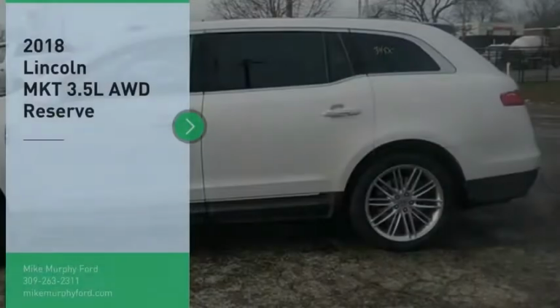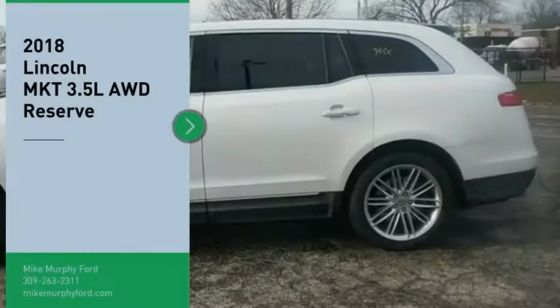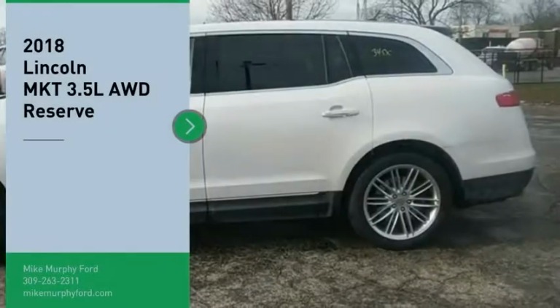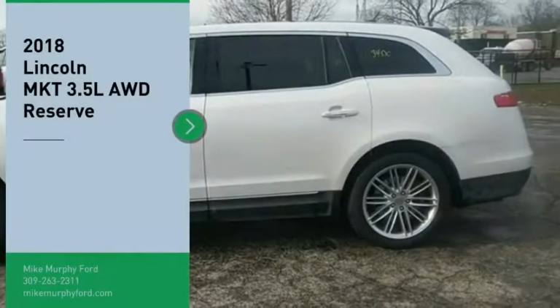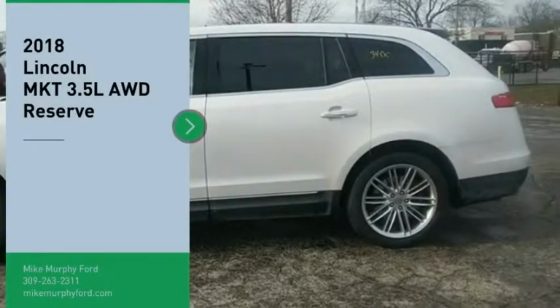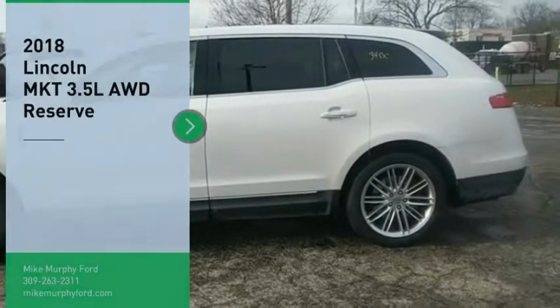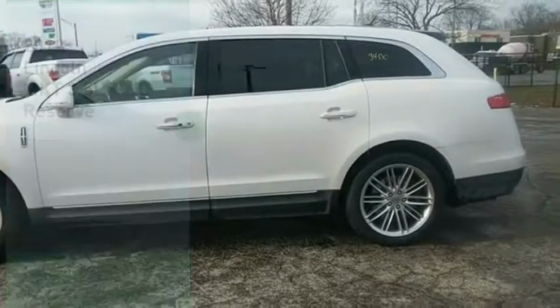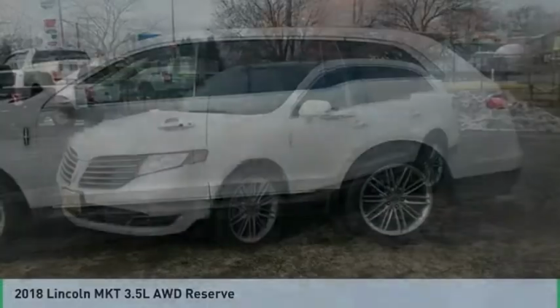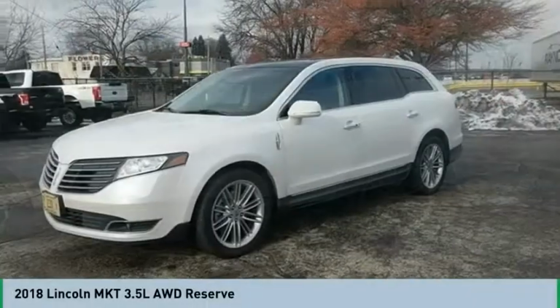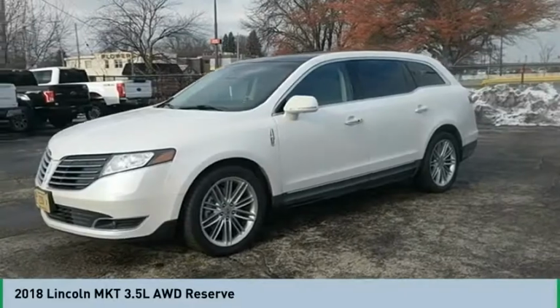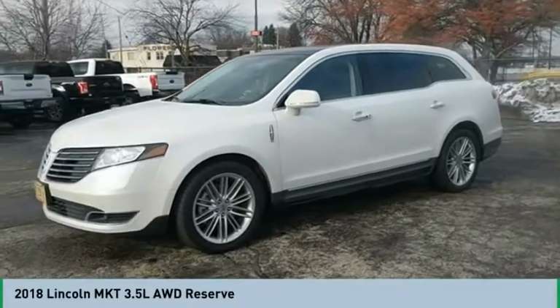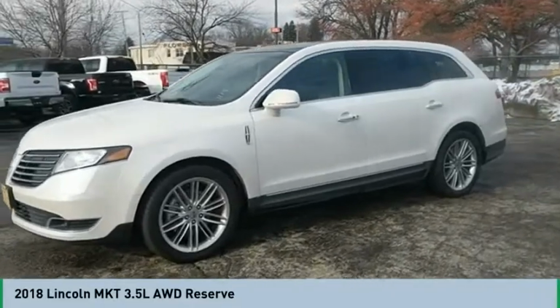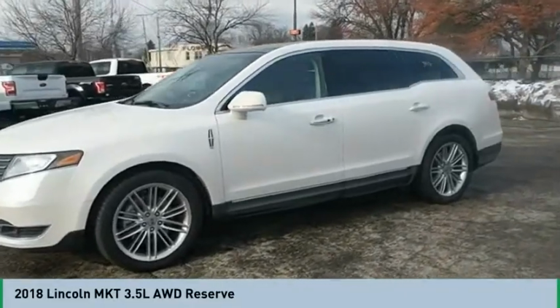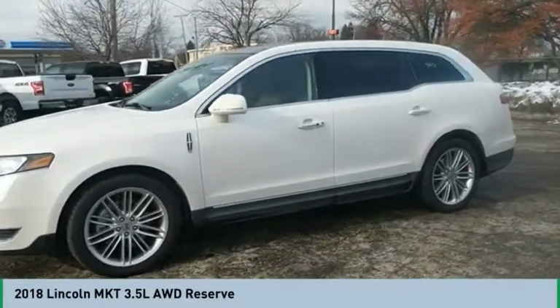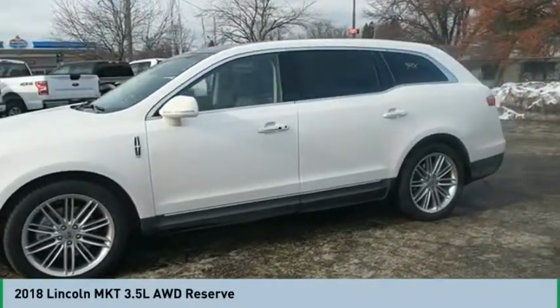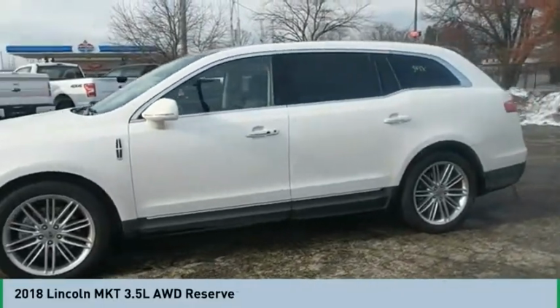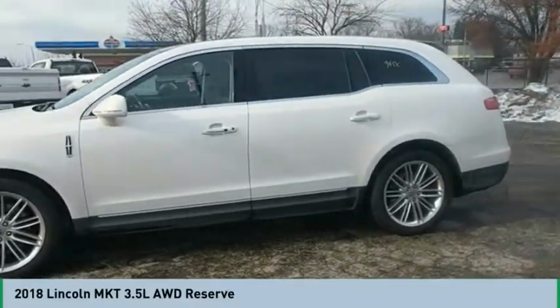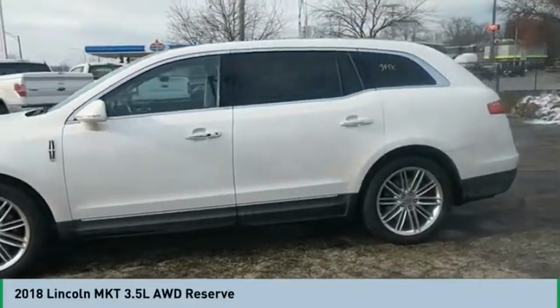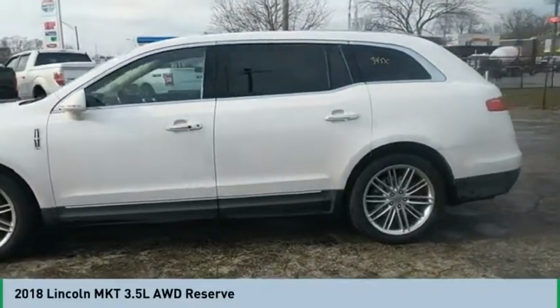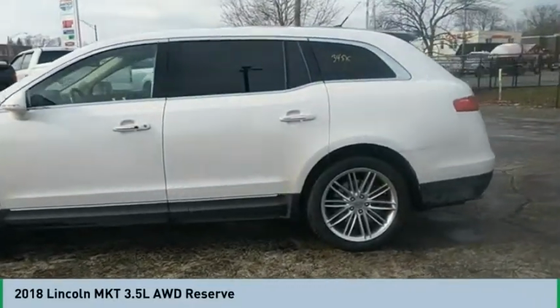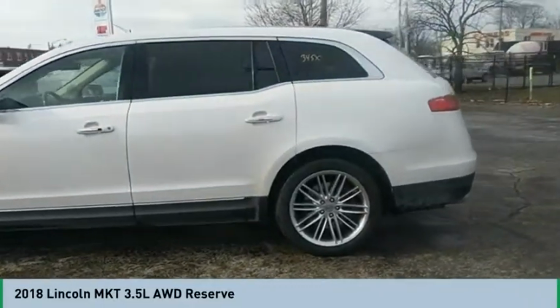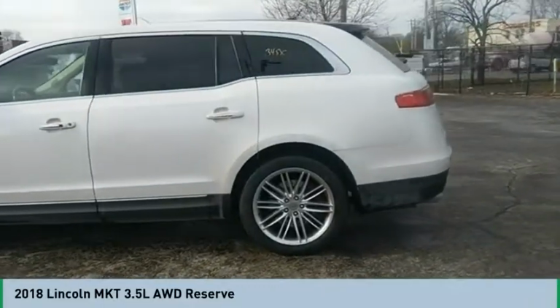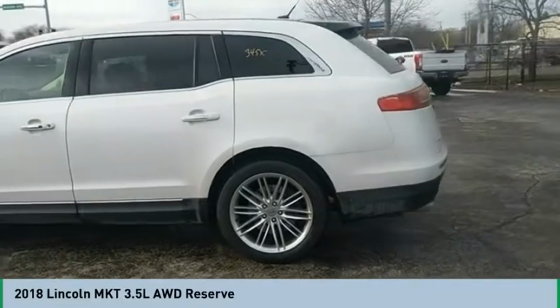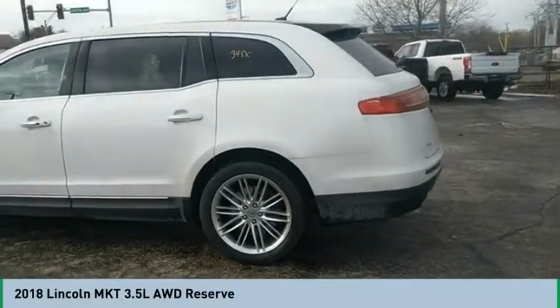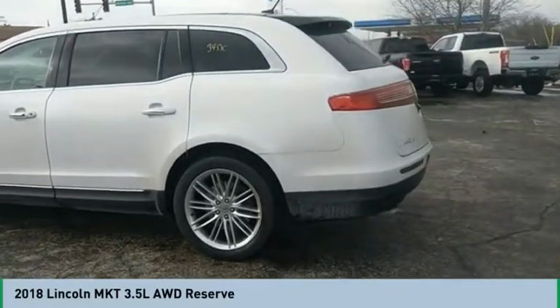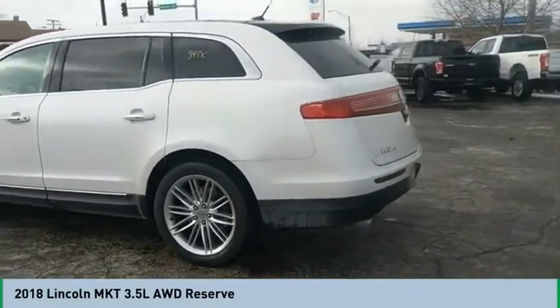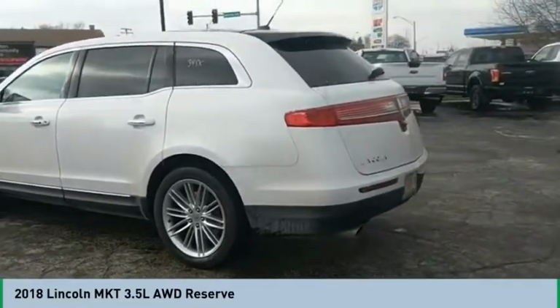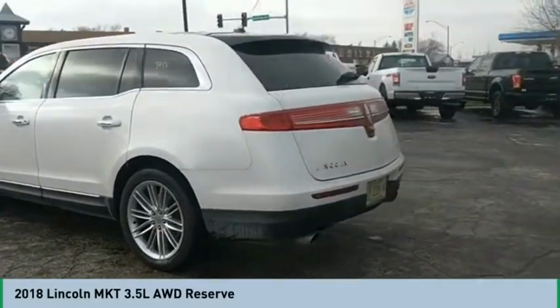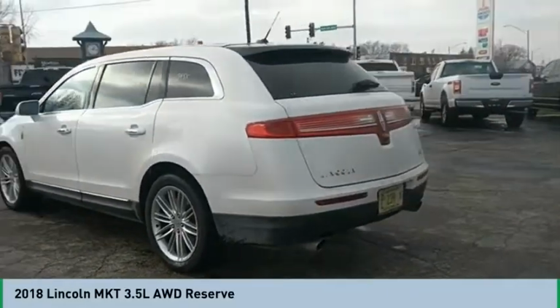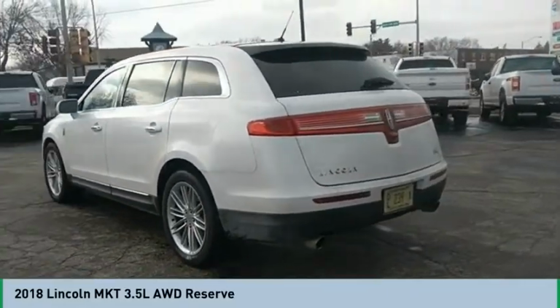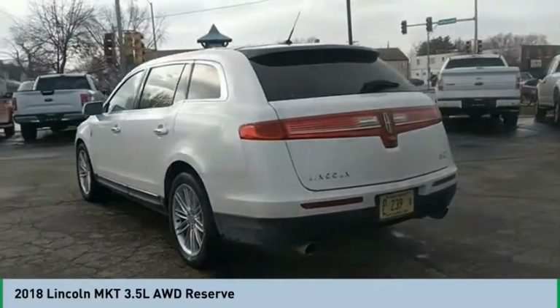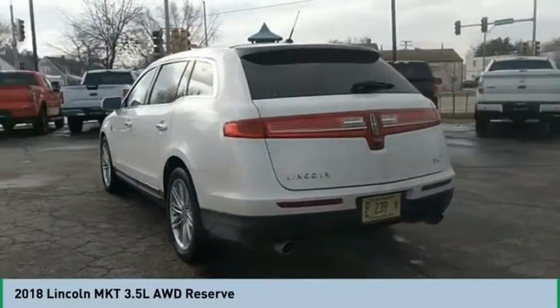Come test drive the 2018 Lincoln MKT. The Lincoln MKT is engineered for extraordinary moments. The MKT offers best-in-class horsepower with V8 power and V6 fuel economy.